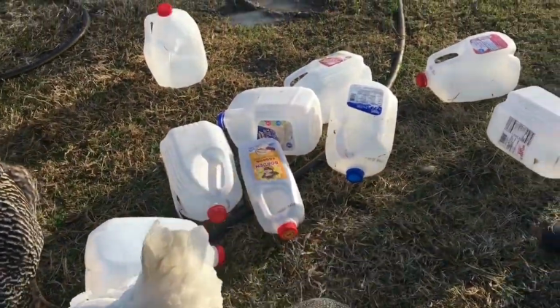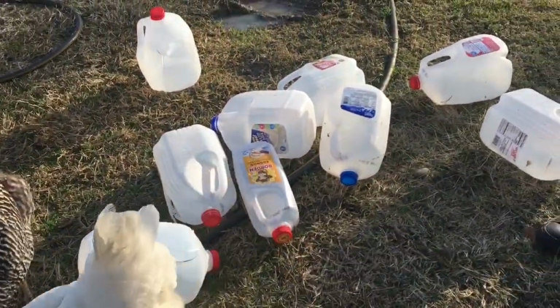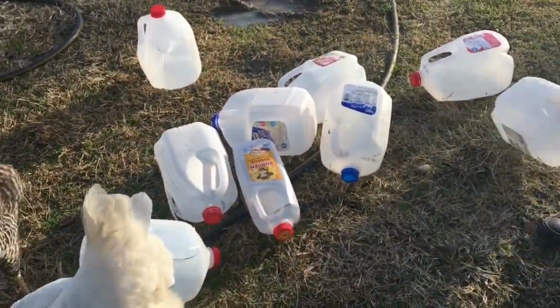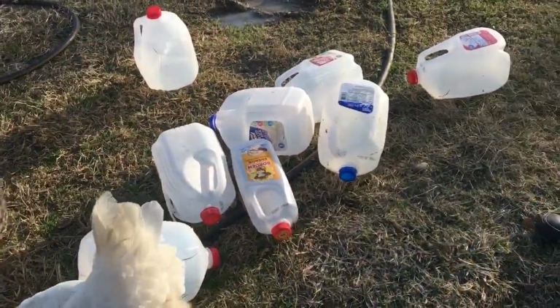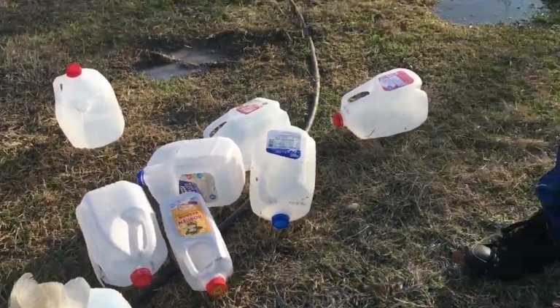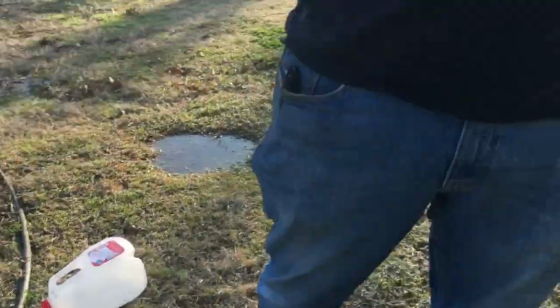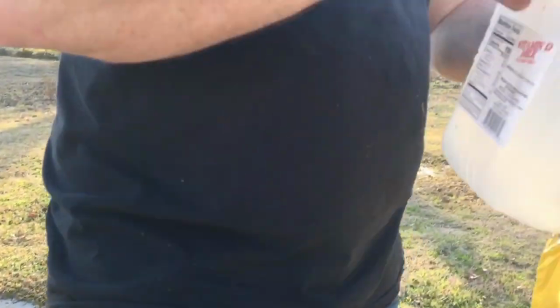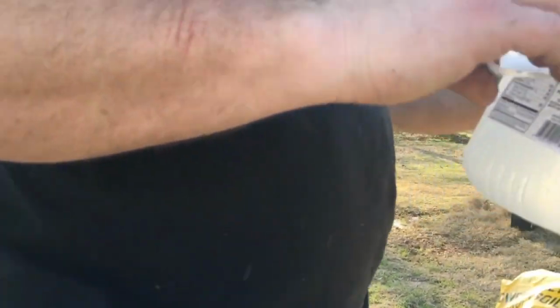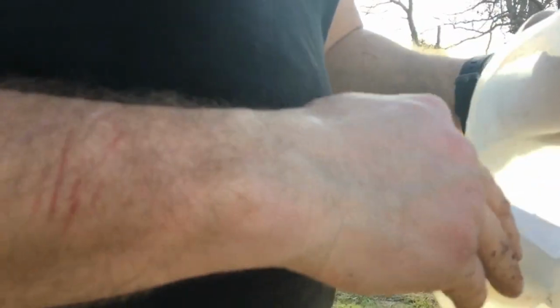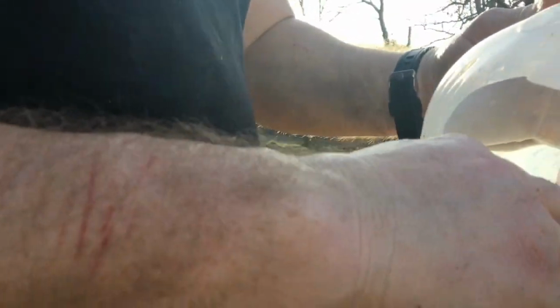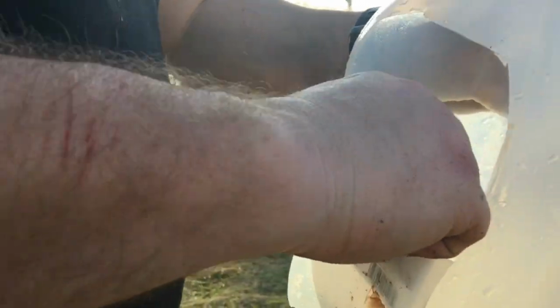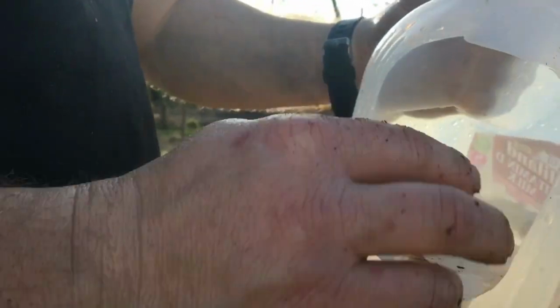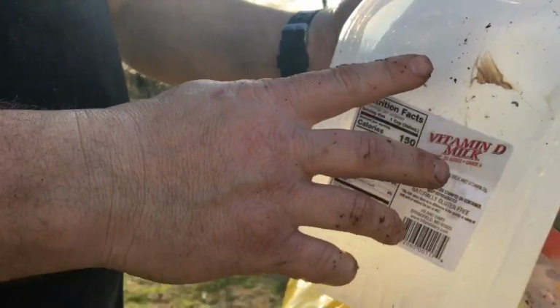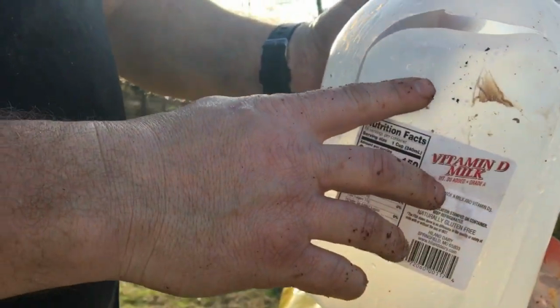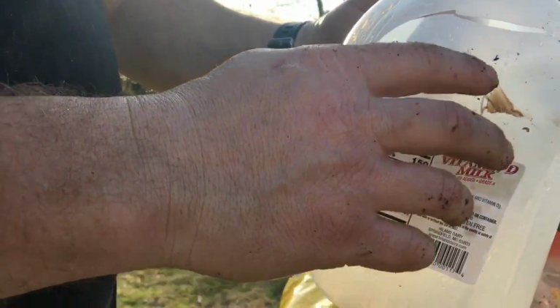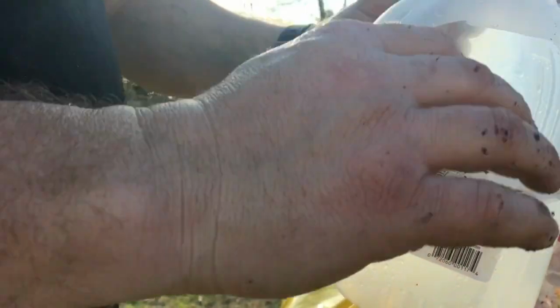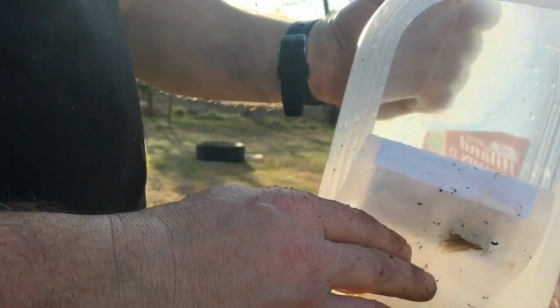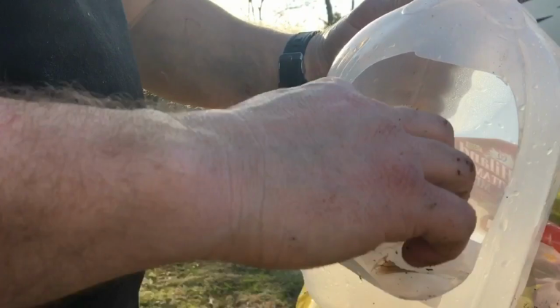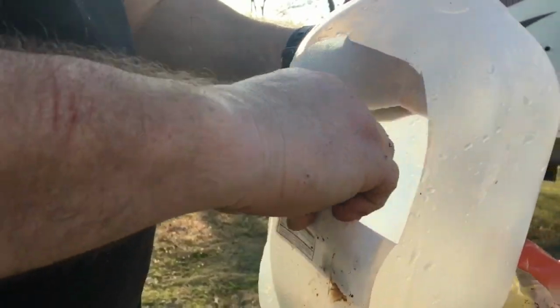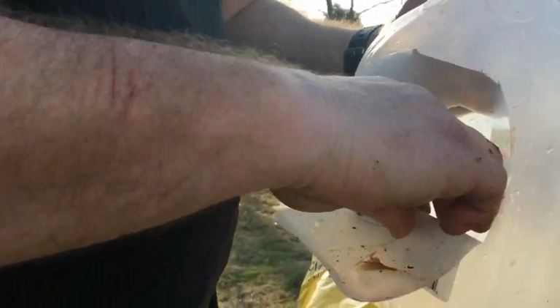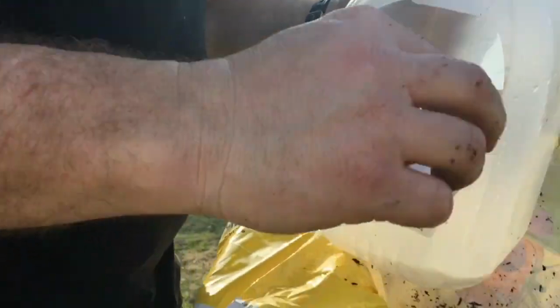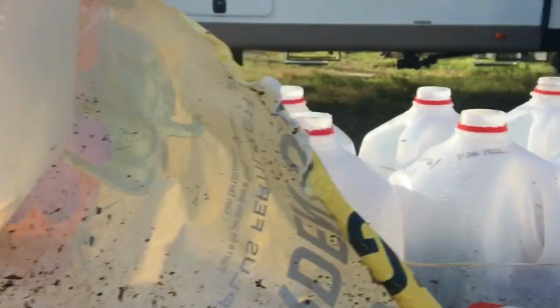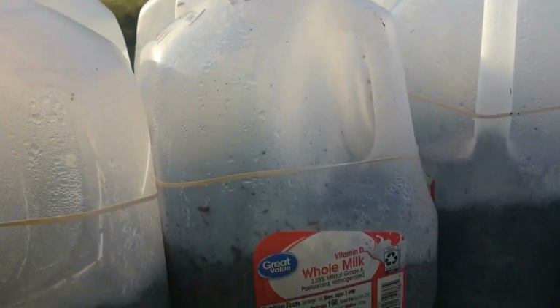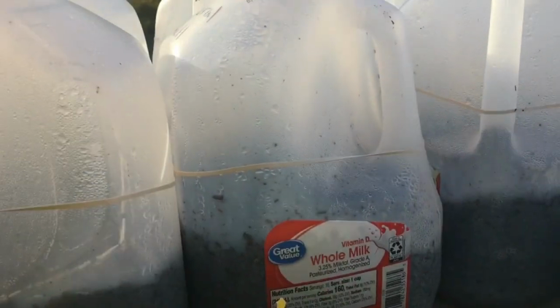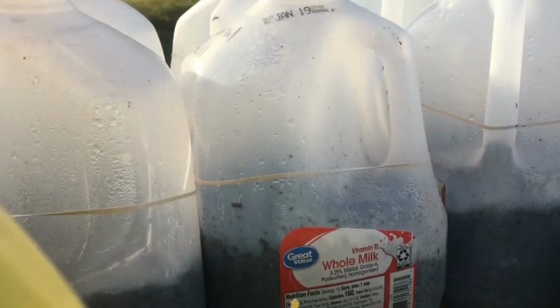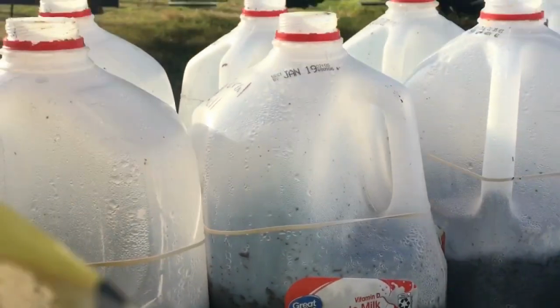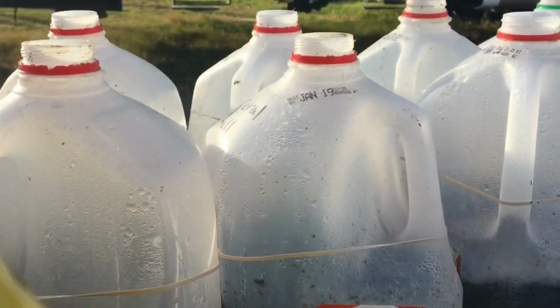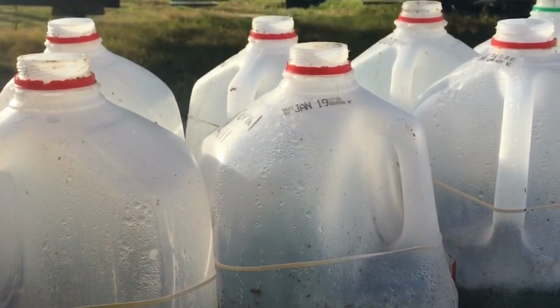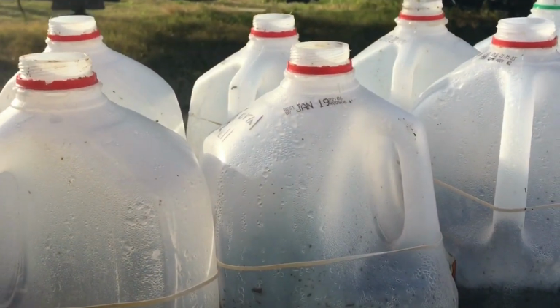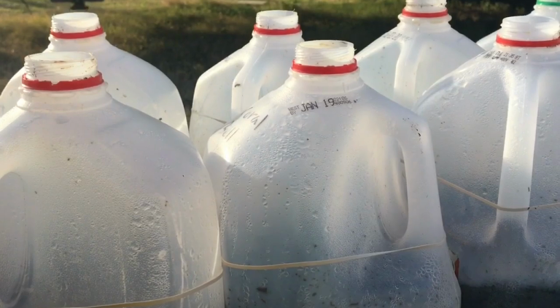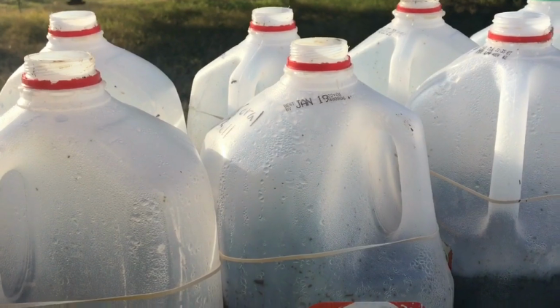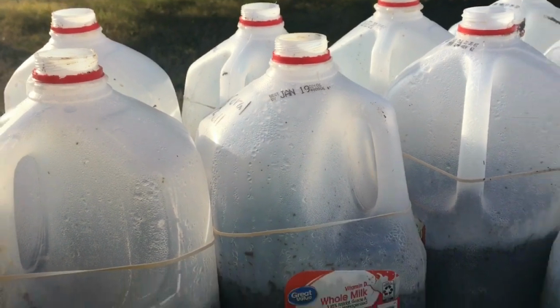These are just some jugs that we've rinsed out, but you can see Garrett just cut a hole into the side and left the flap, and then put some dirt in there, and then we'll put a rubber band over it just to keep that flap closed. We take the lids off also.